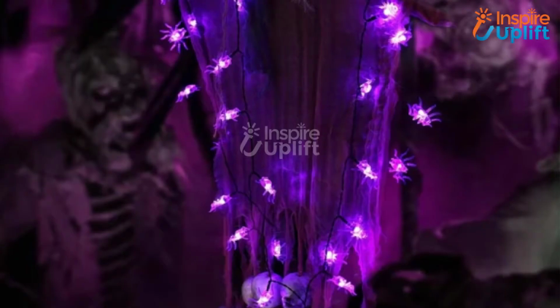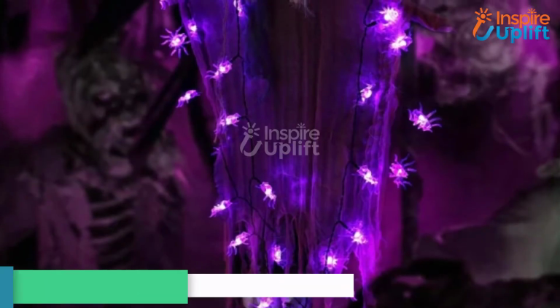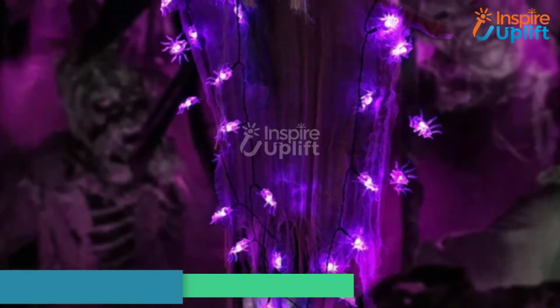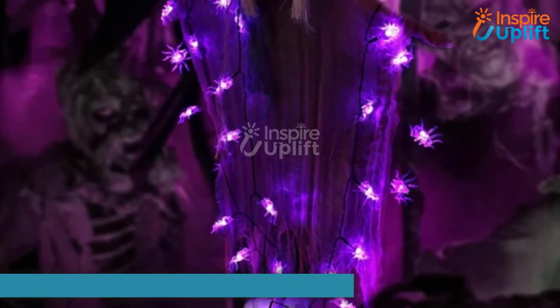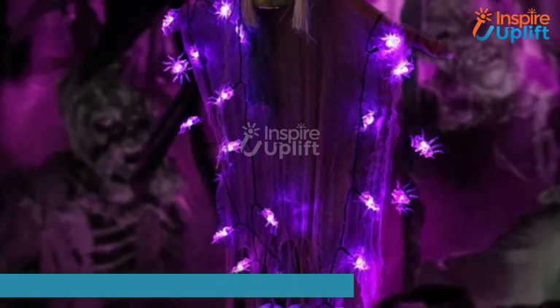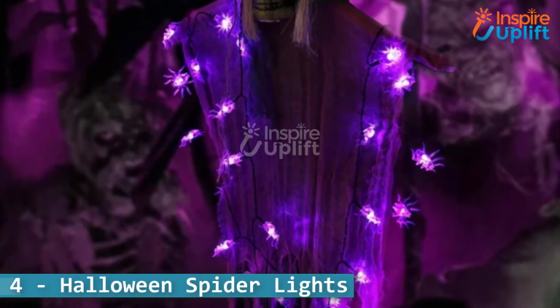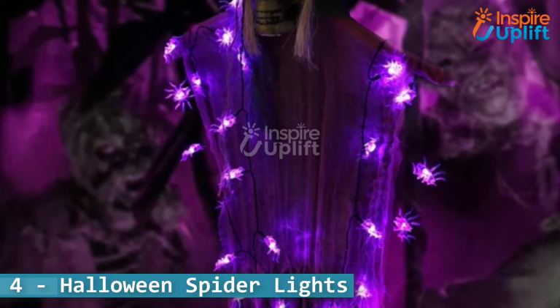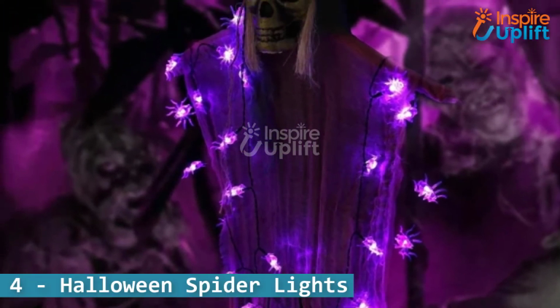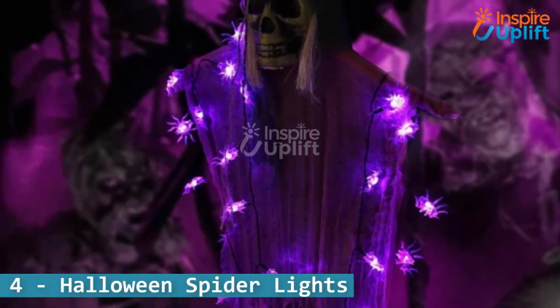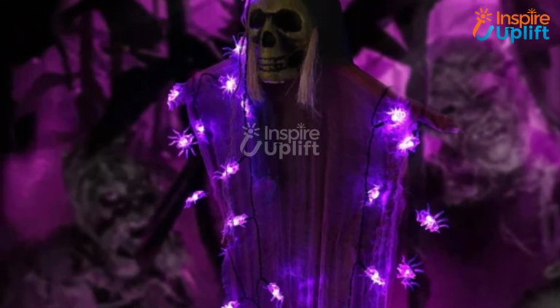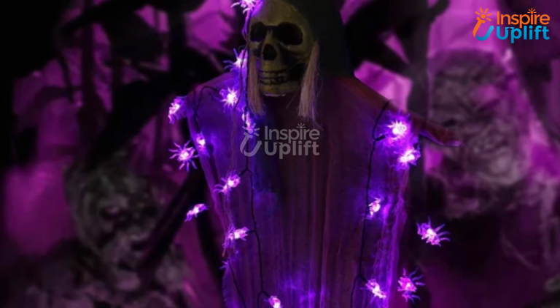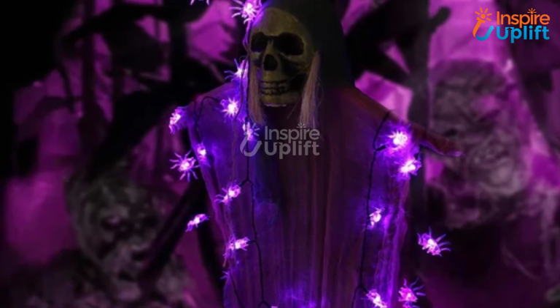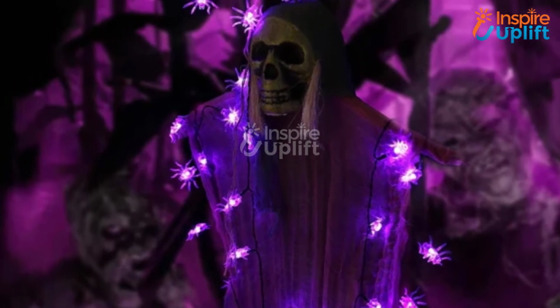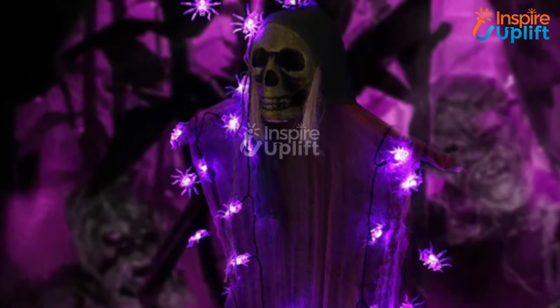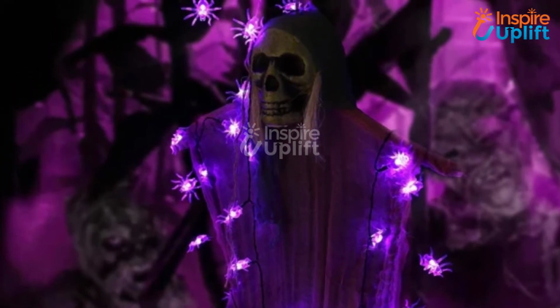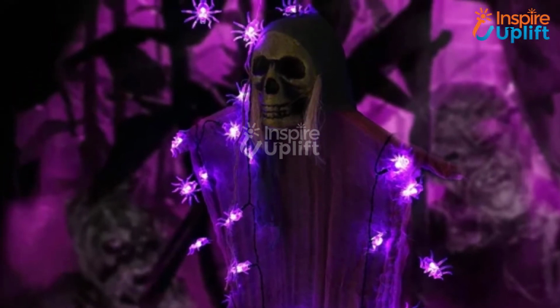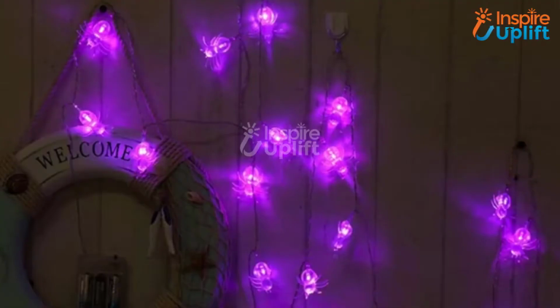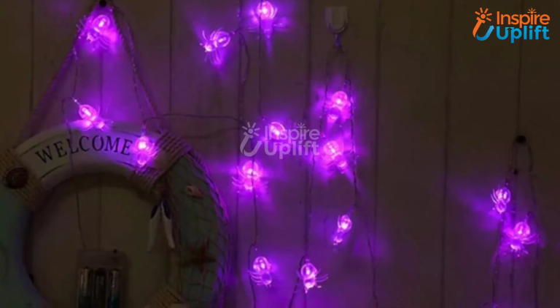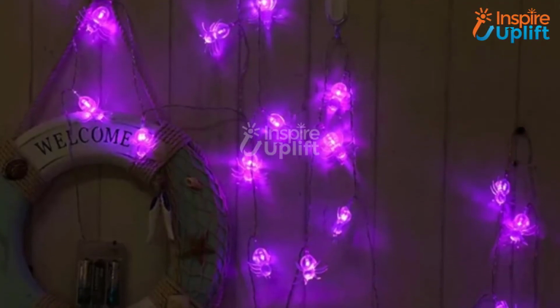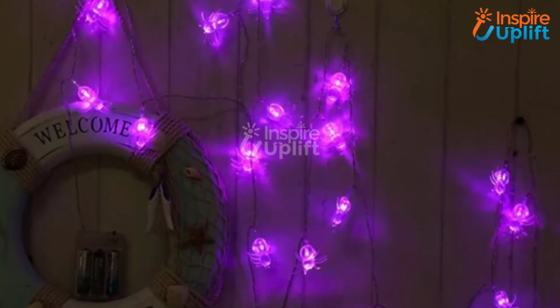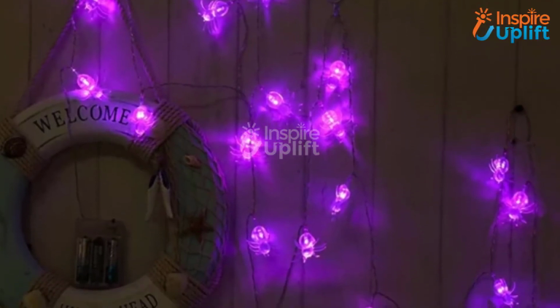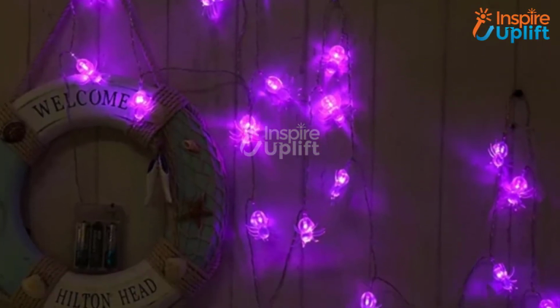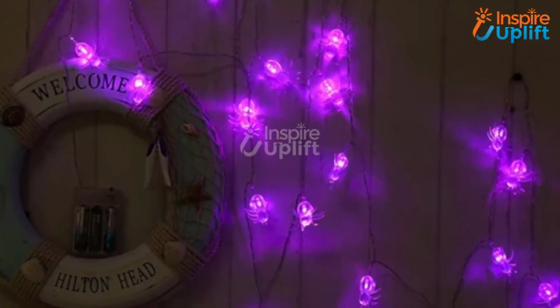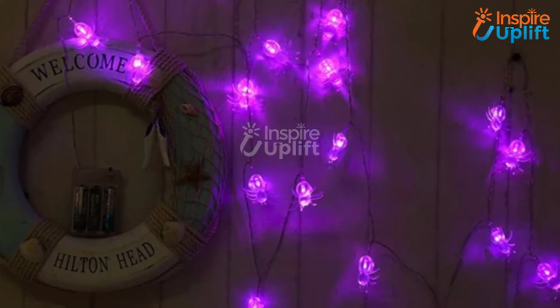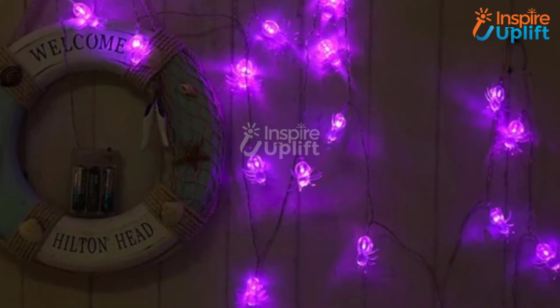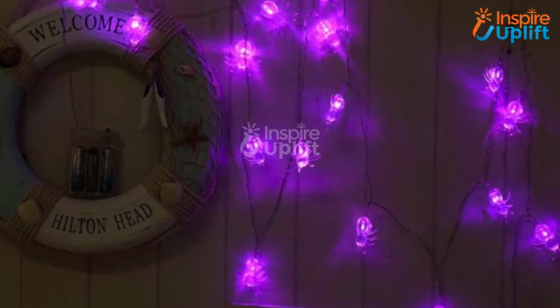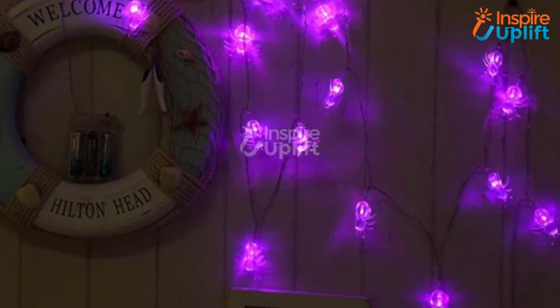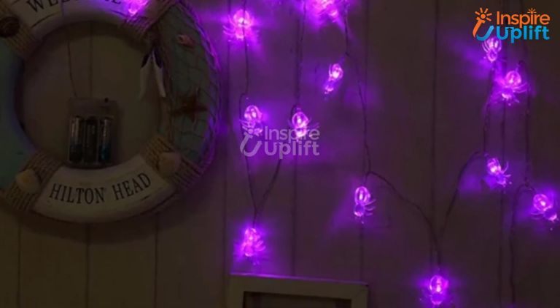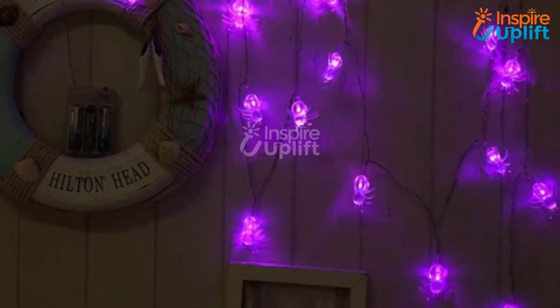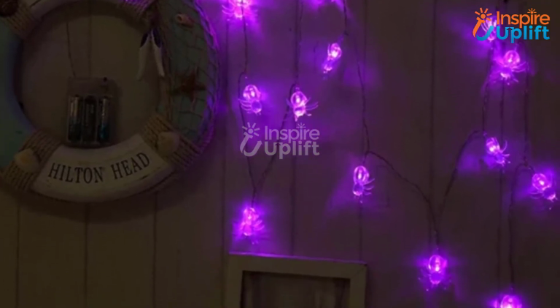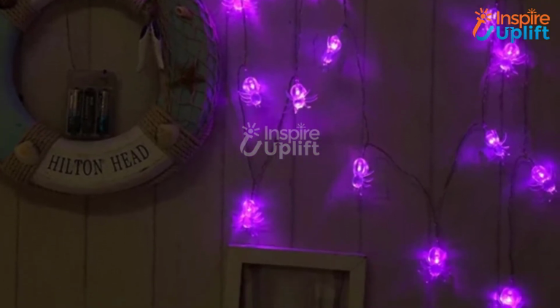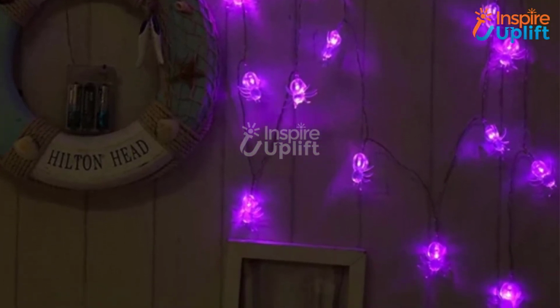At number 4 we have Halloween Spider Lights. It's time to change how you celebrate Halloween with these glowy spiderweb lights. Amp up your Halloween decorations with a cool spiderweb that is sure to make your bedroom look as scary as possible.